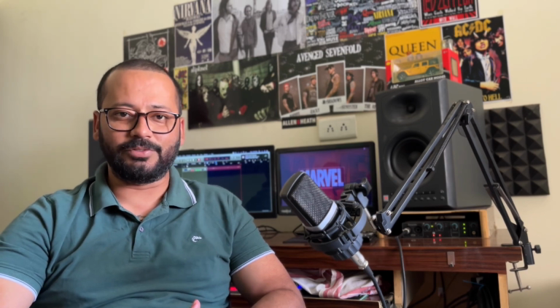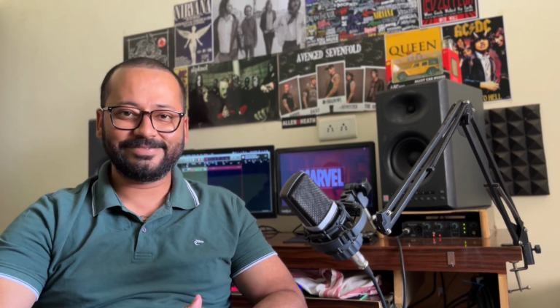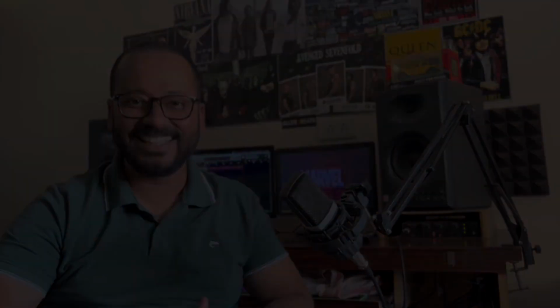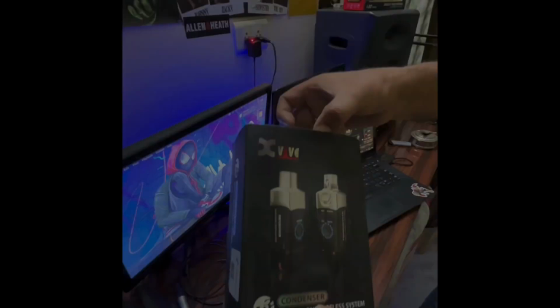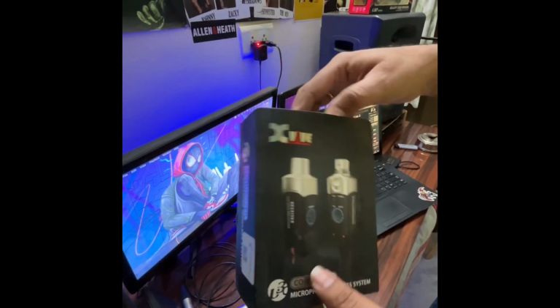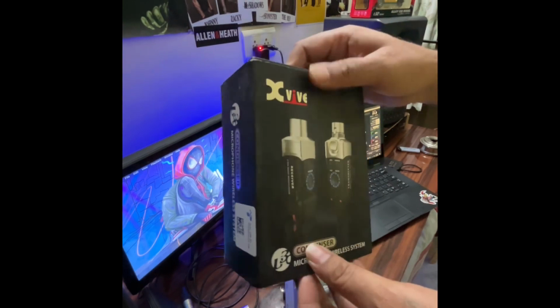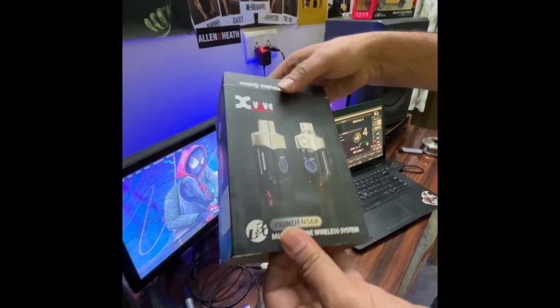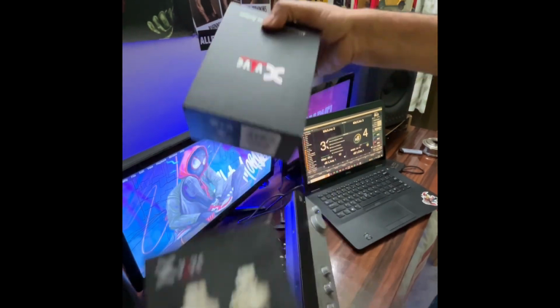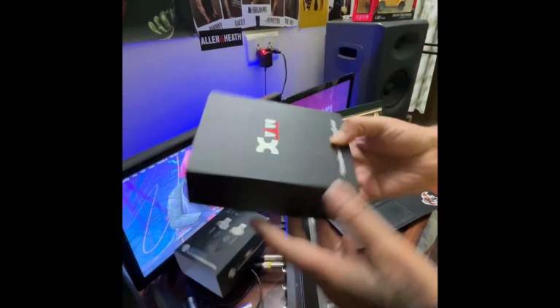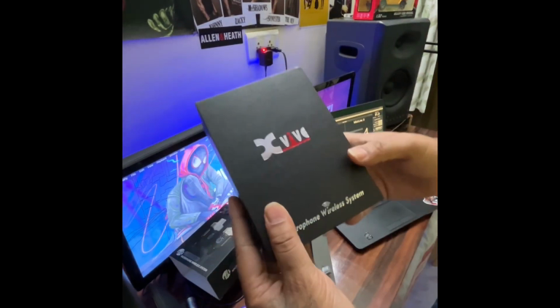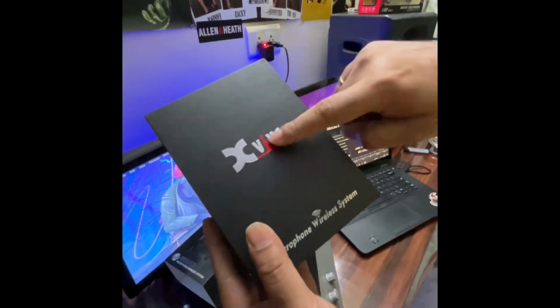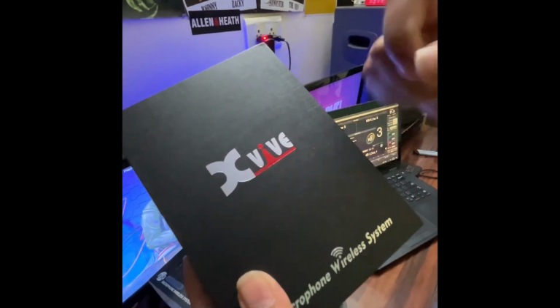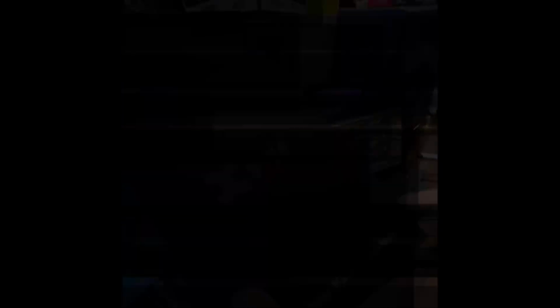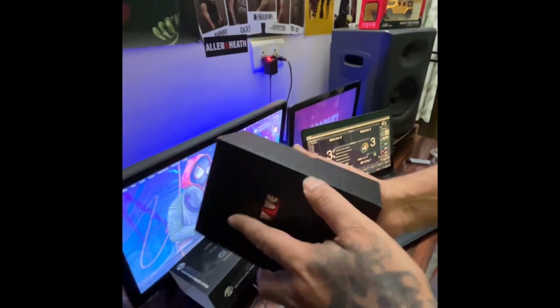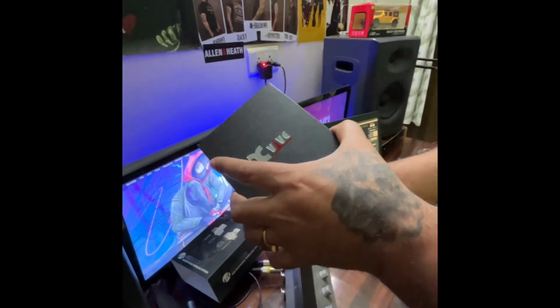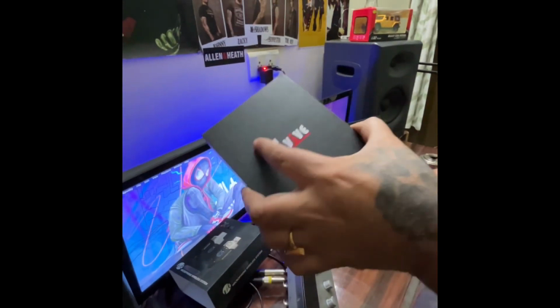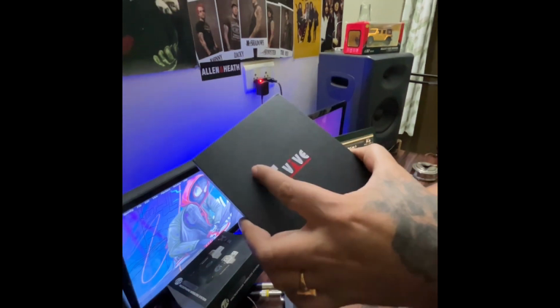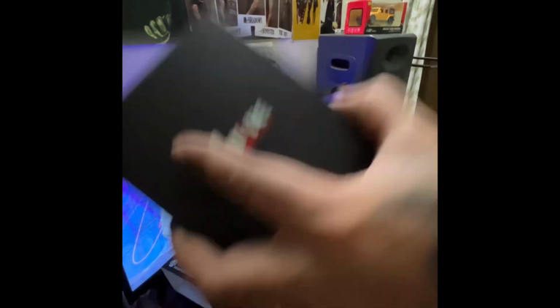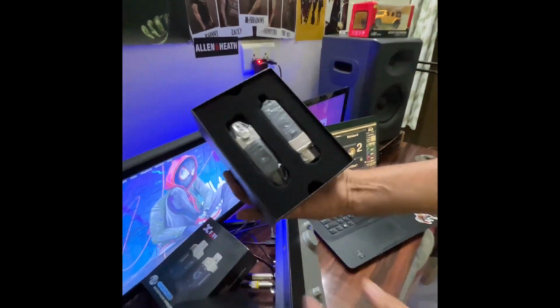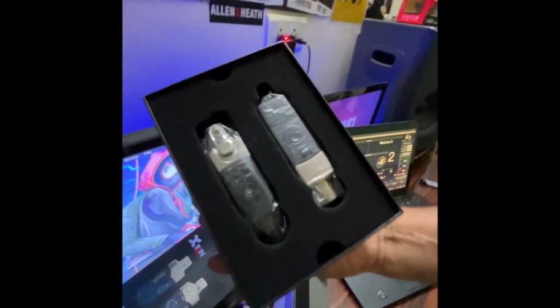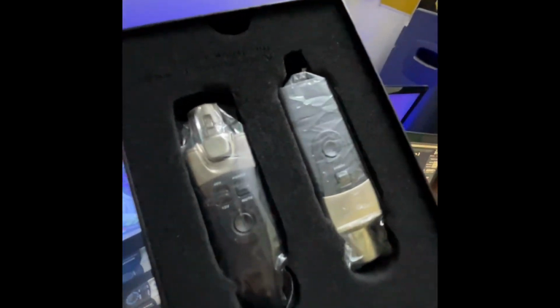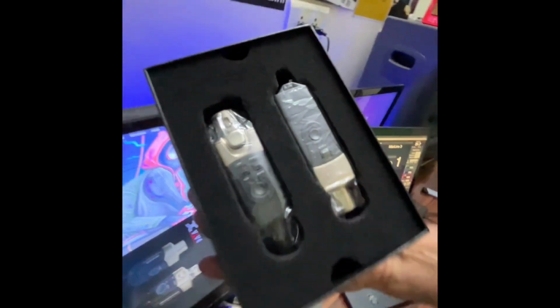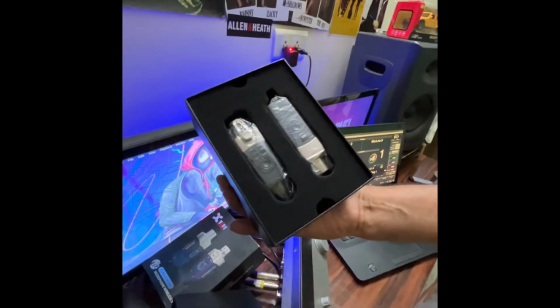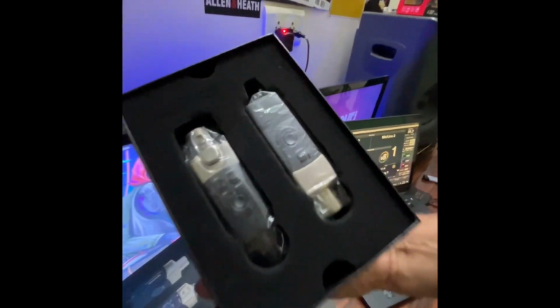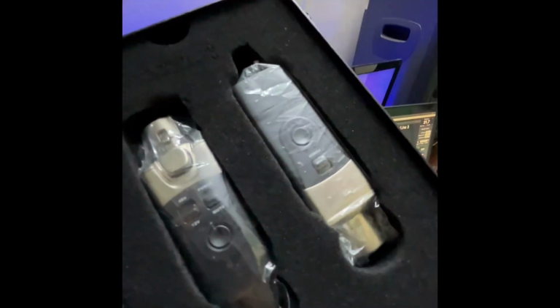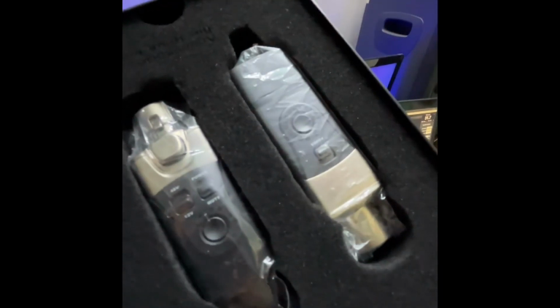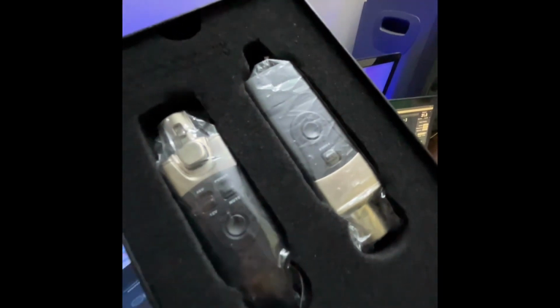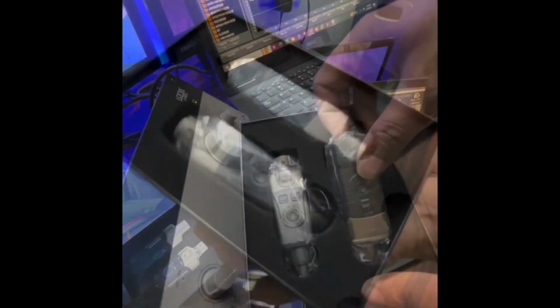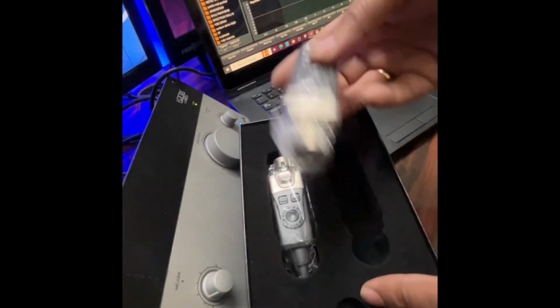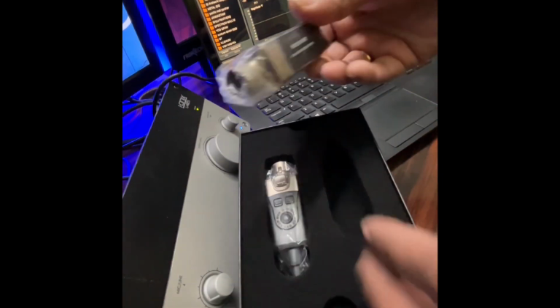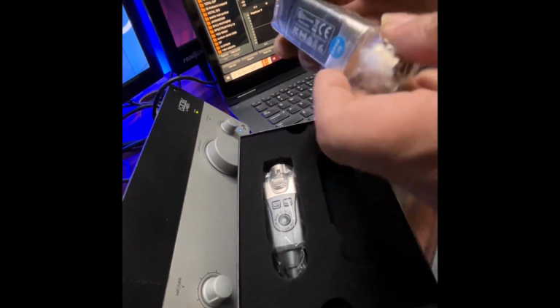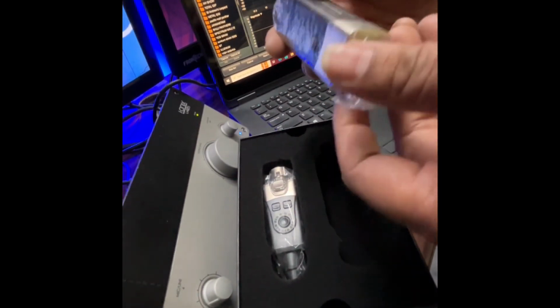Enjoy the video. Let's open the box quickly. This is the XVIVE — pretty cheap, pretty affordable. It has a transmitter and a receiver. Let's check out the receiver first.